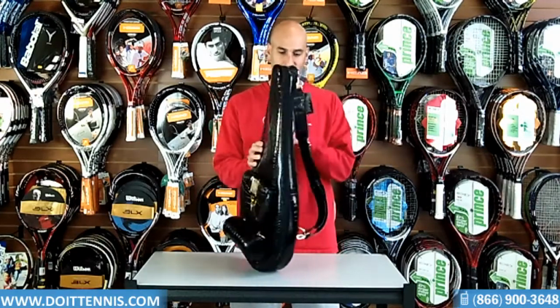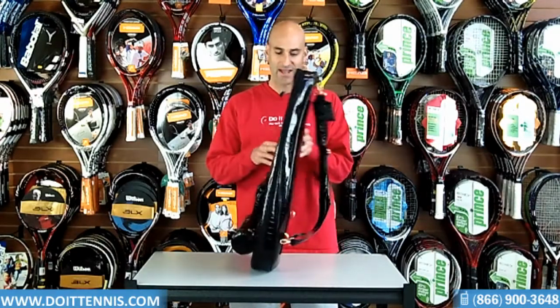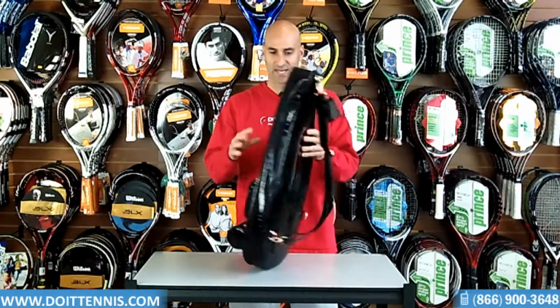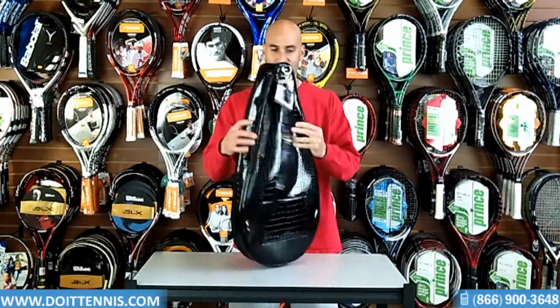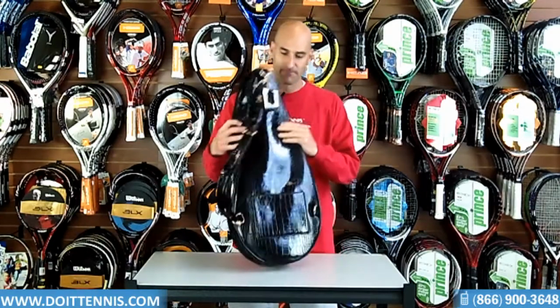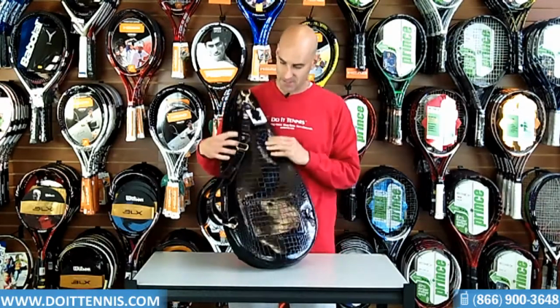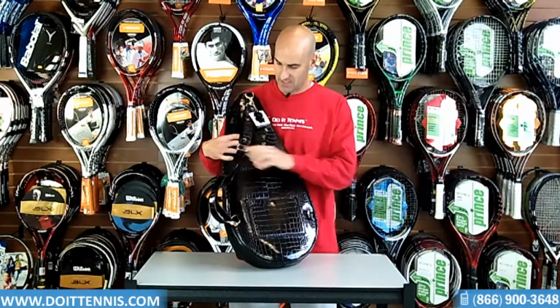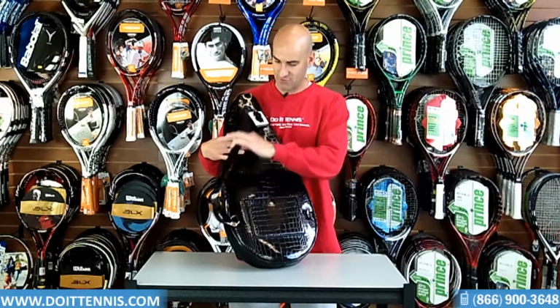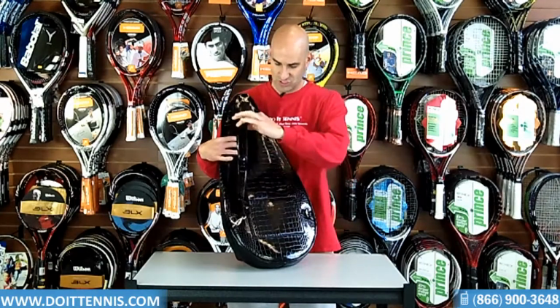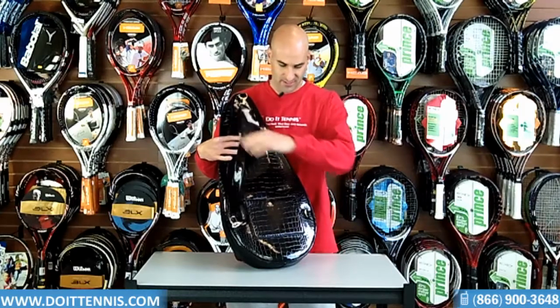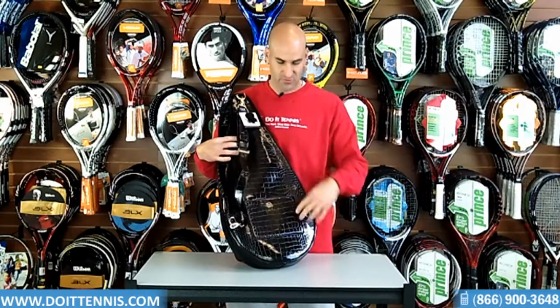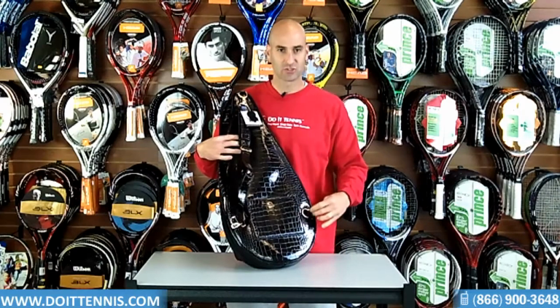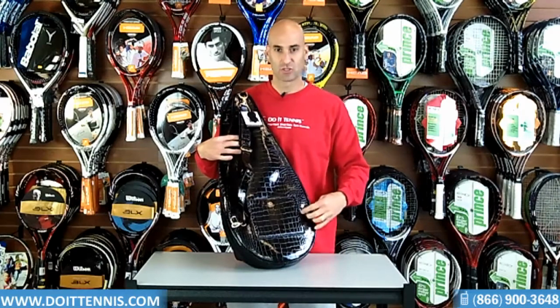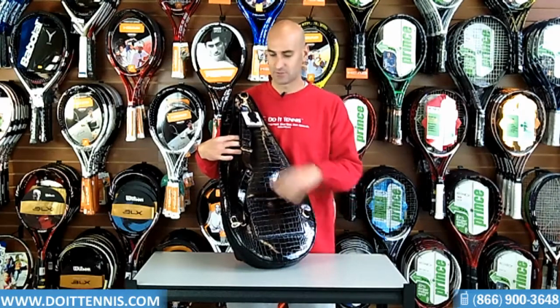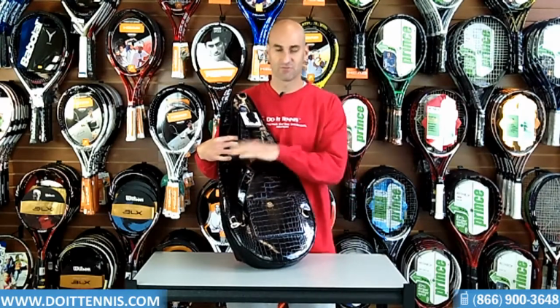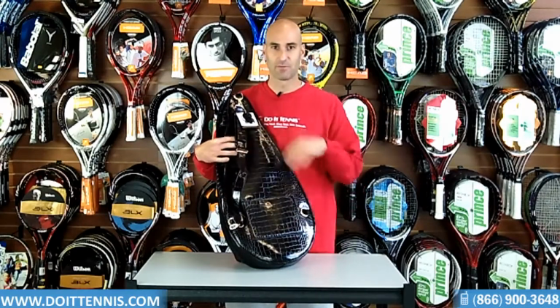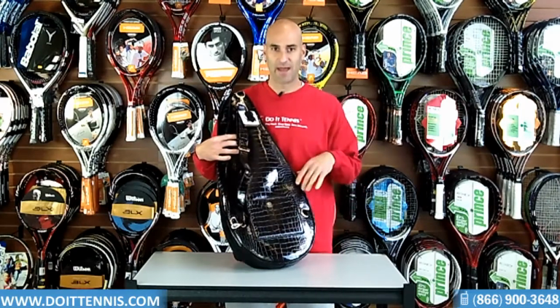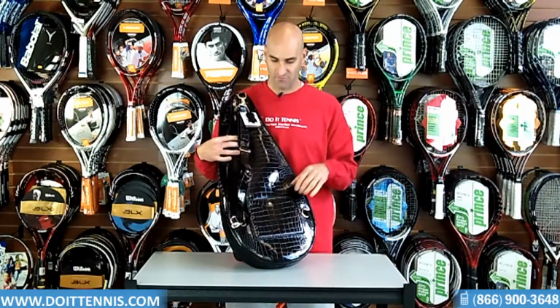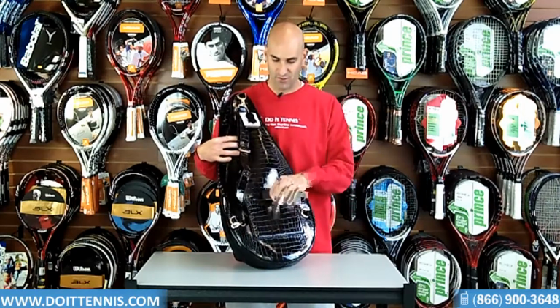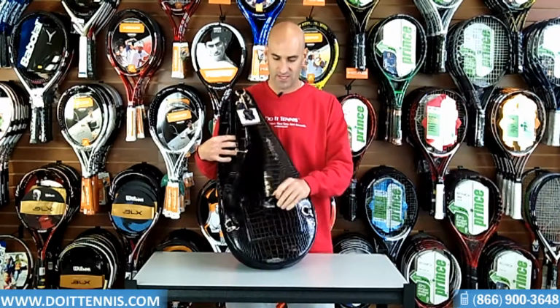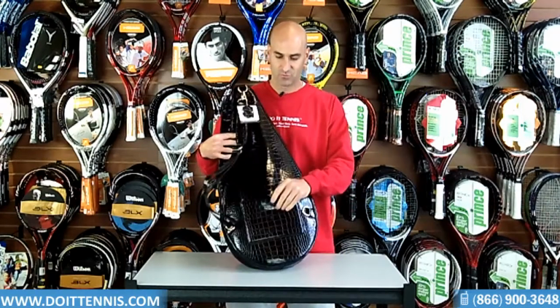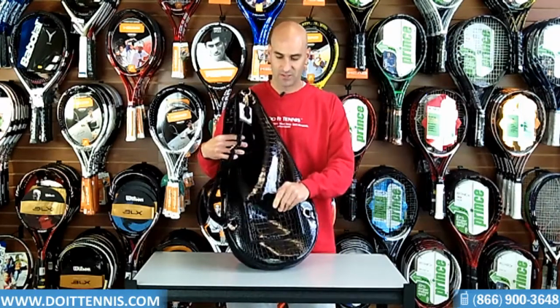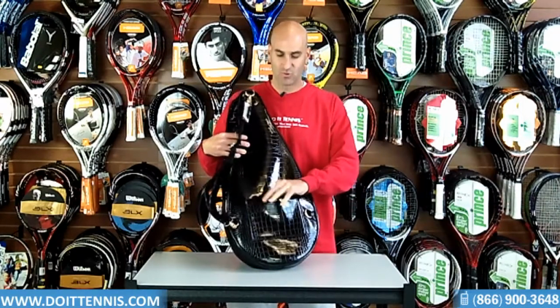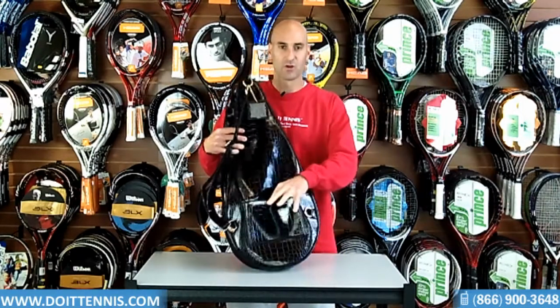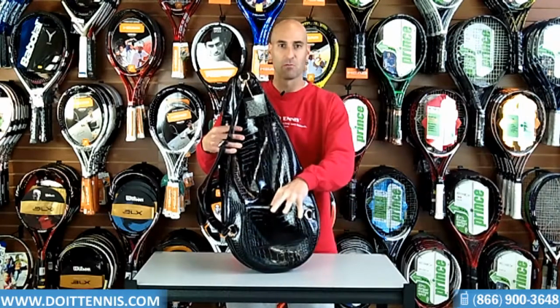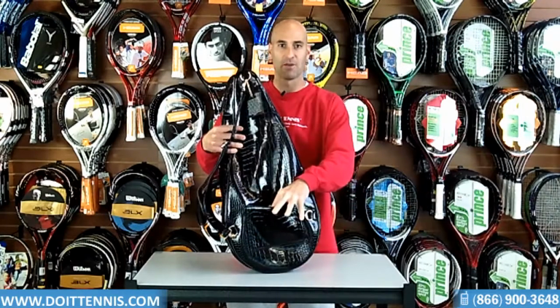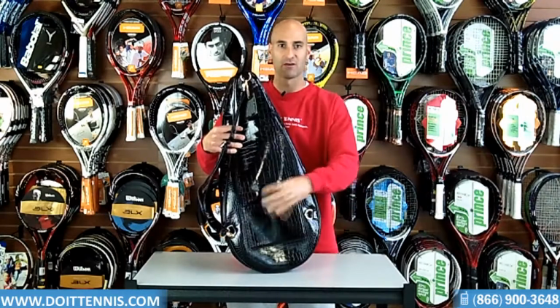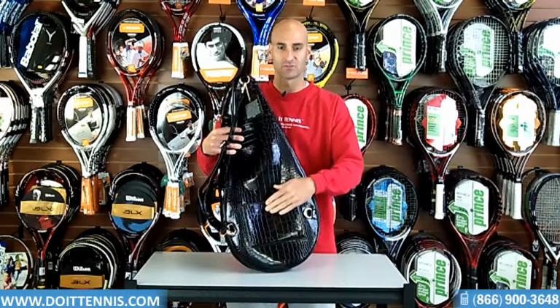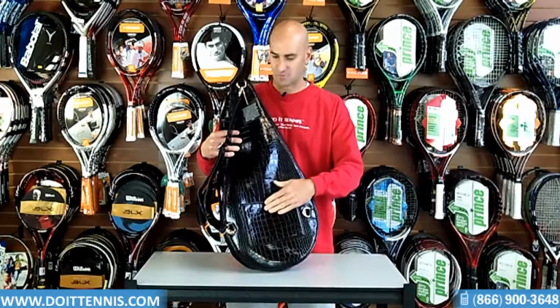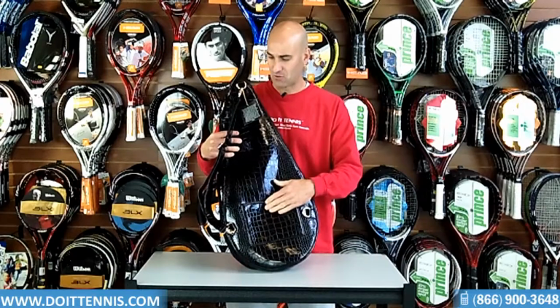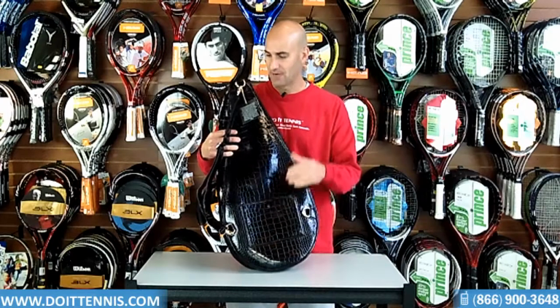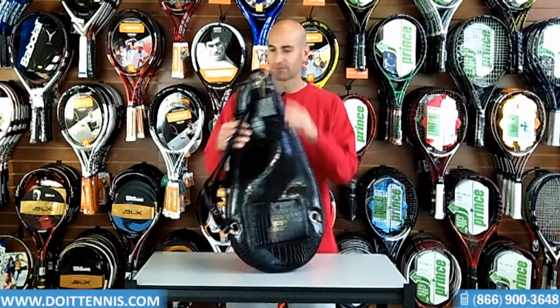On the backside of it you have your sling, which has two clips so you can flip them back and forth, as well as one little compartment here for some smaller items.